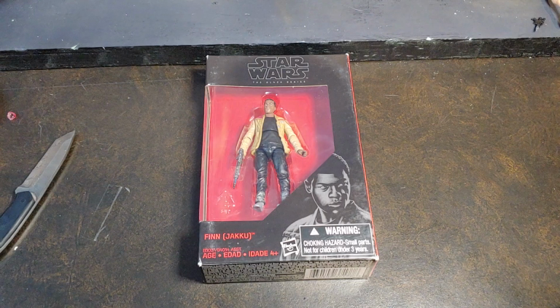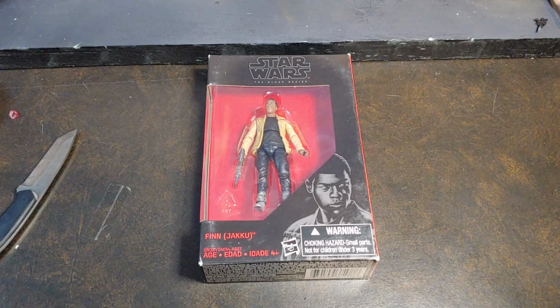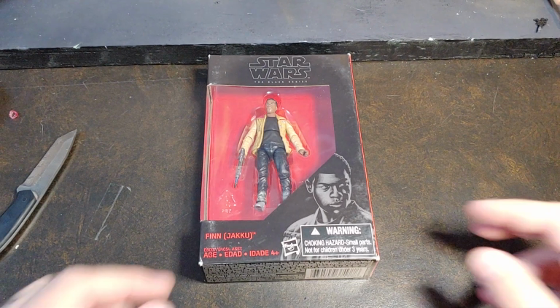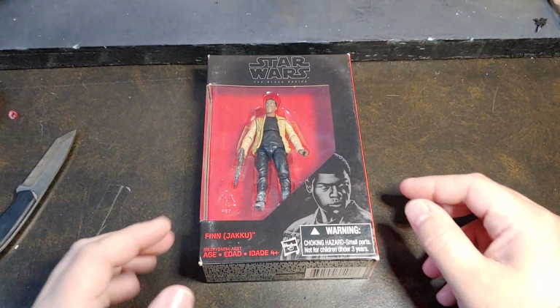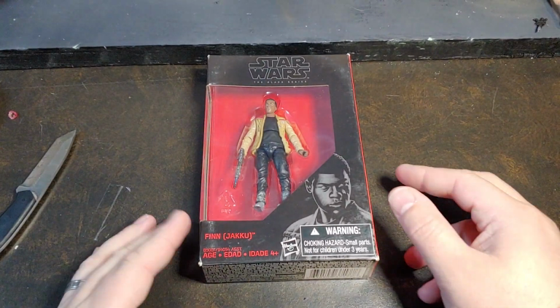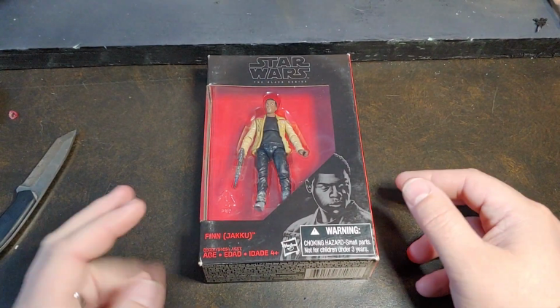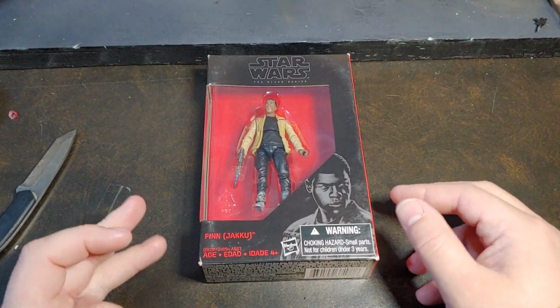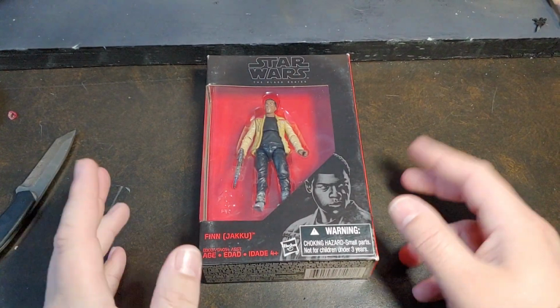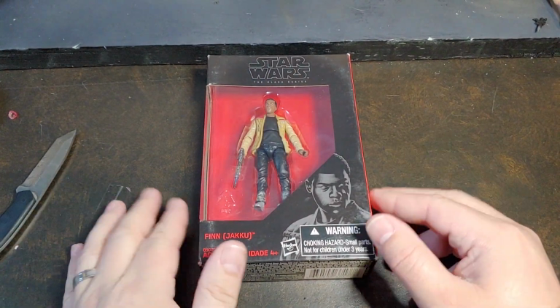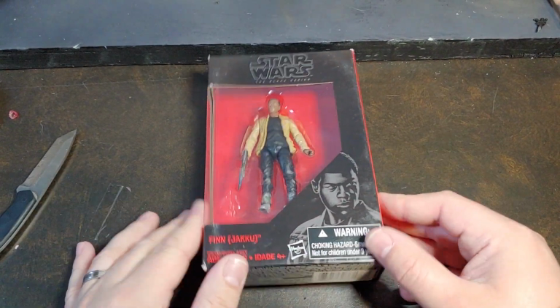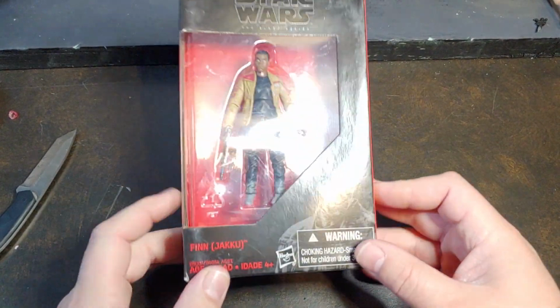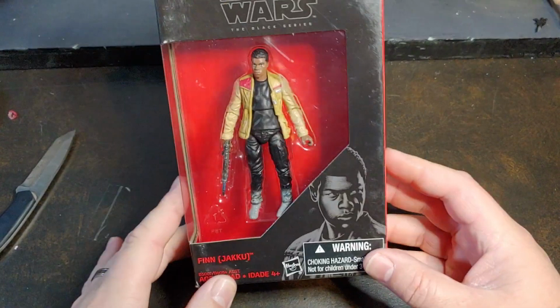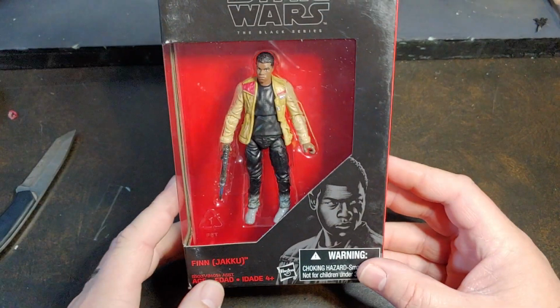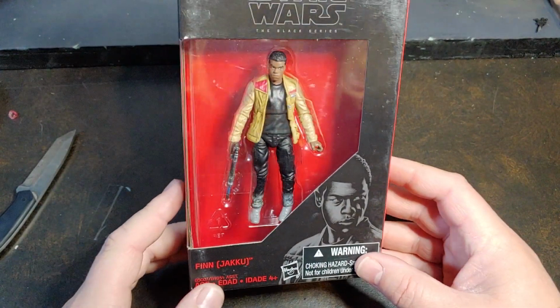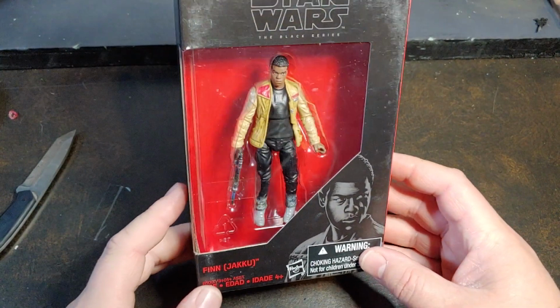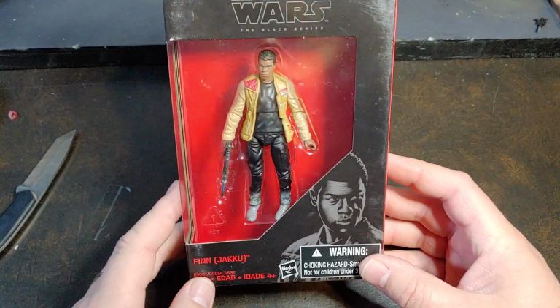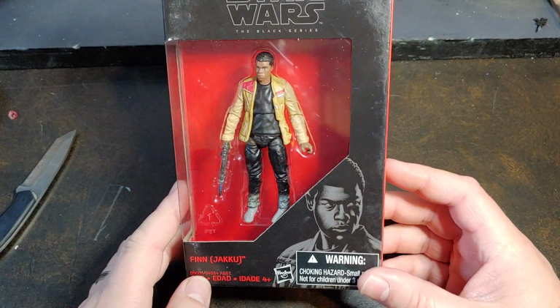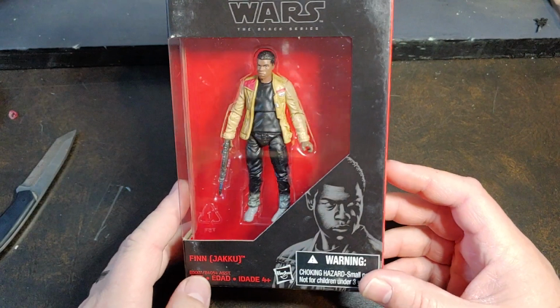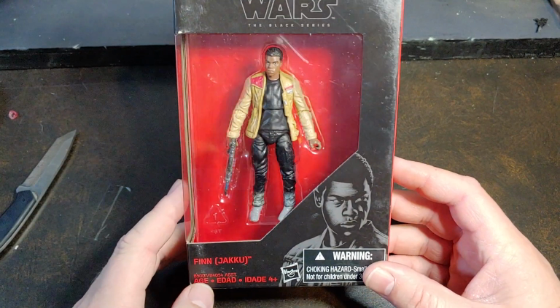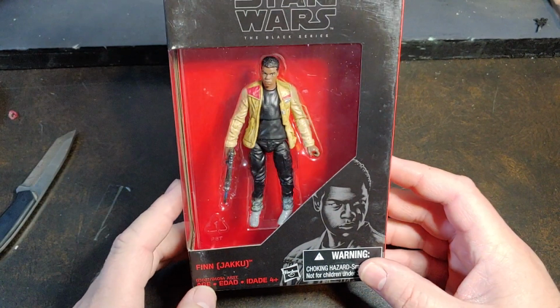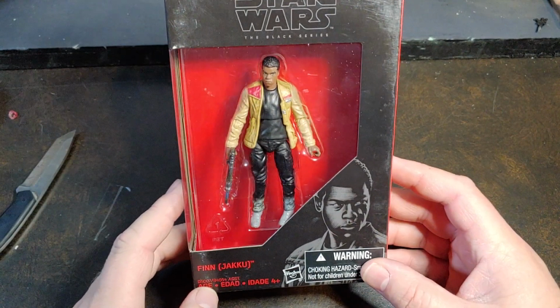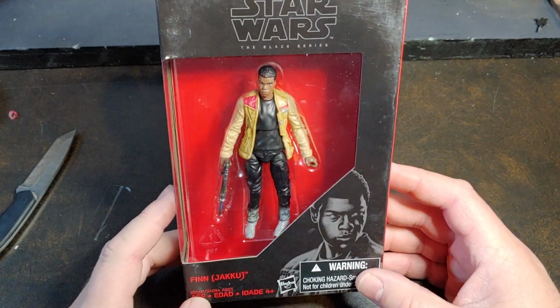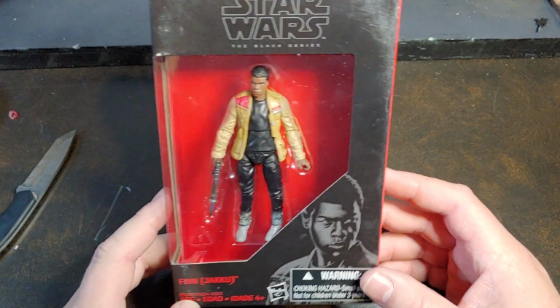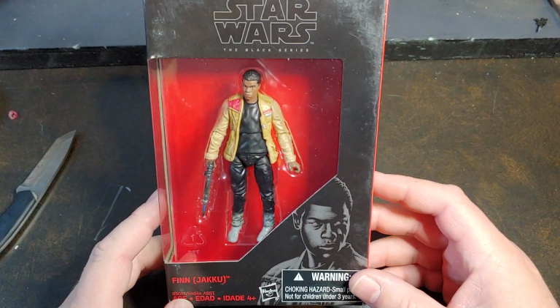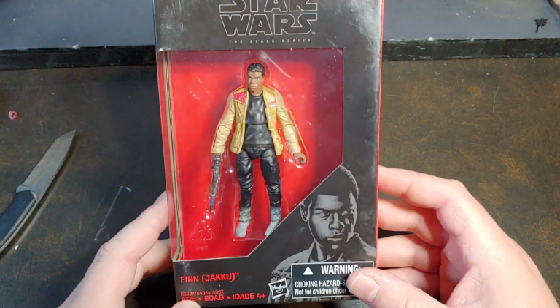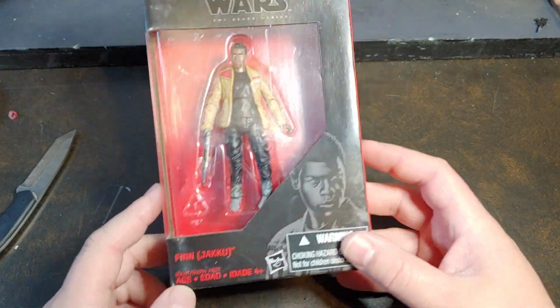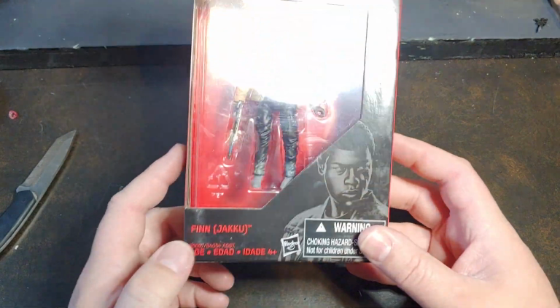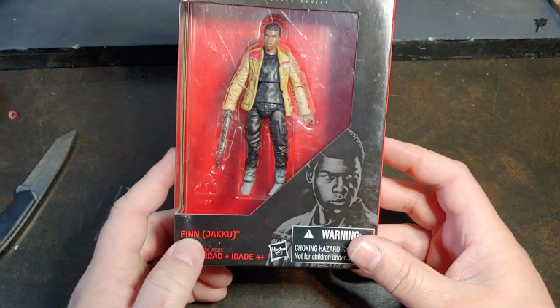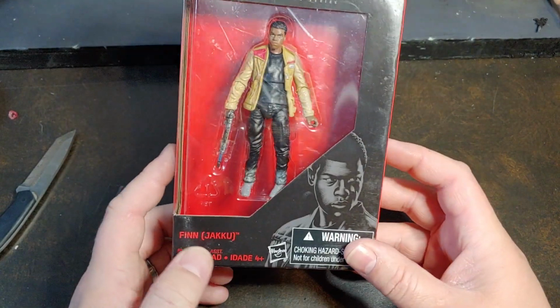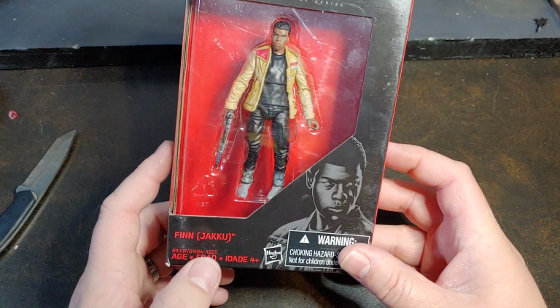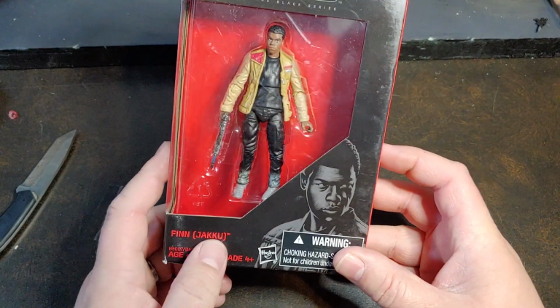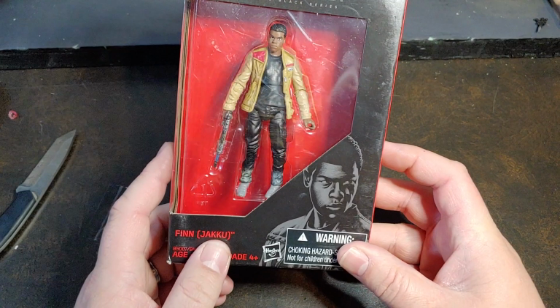How are you doing today, guys? Thank you once again for joining me on Viper9ToyVideos. Today I have the Star Wars Black Series 3.75 Finn from Jakku.